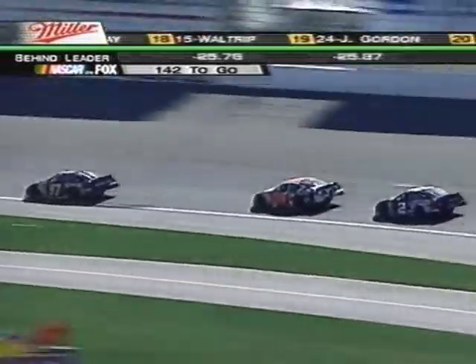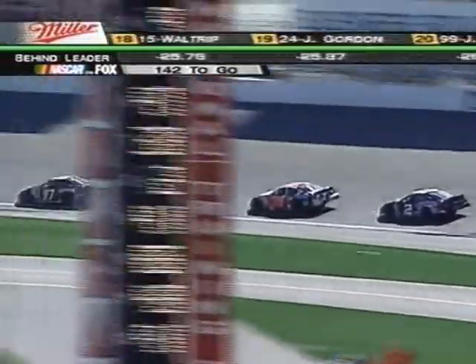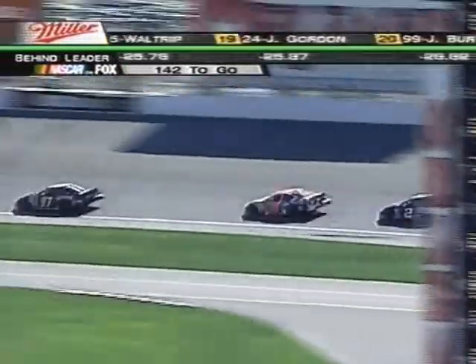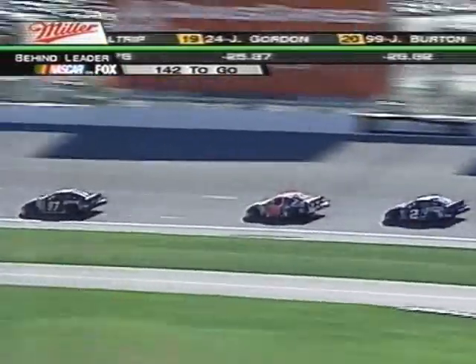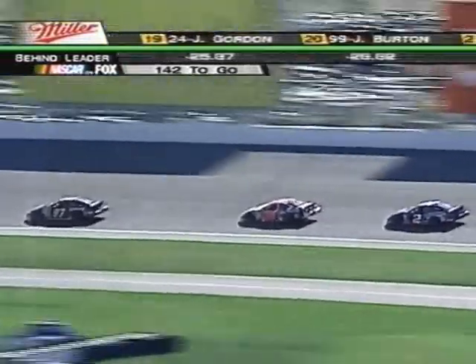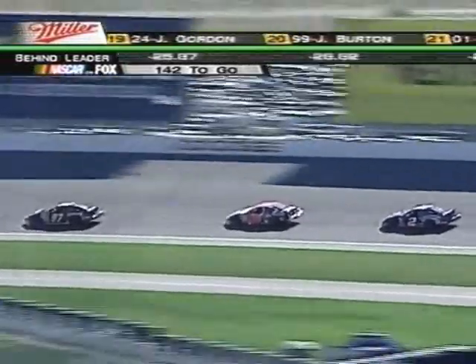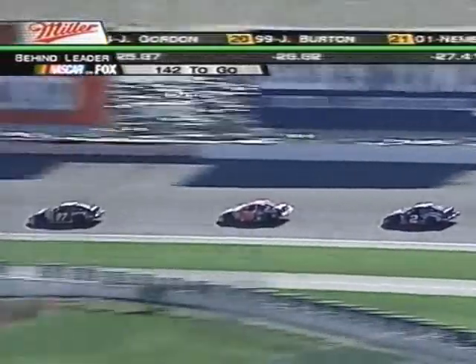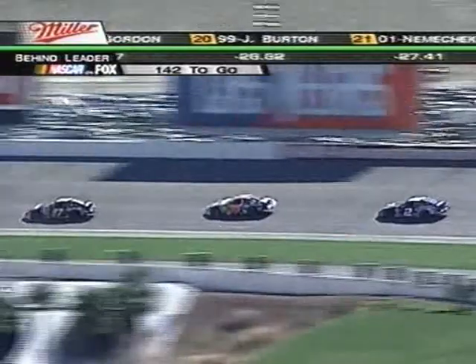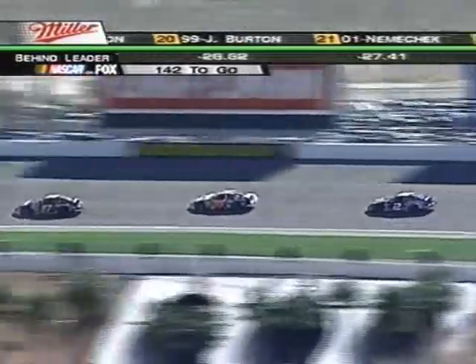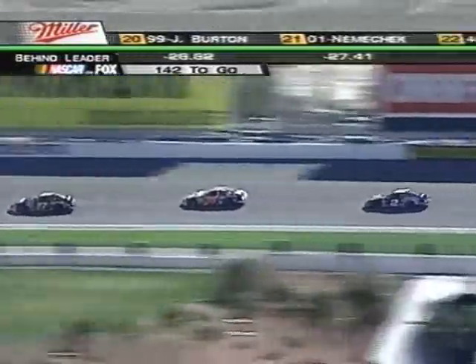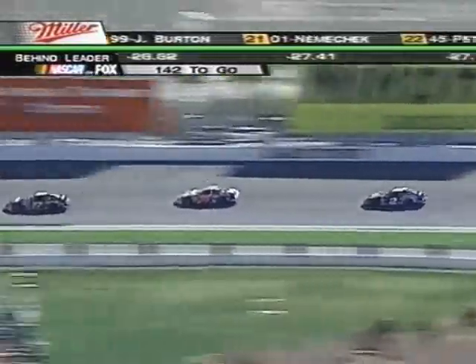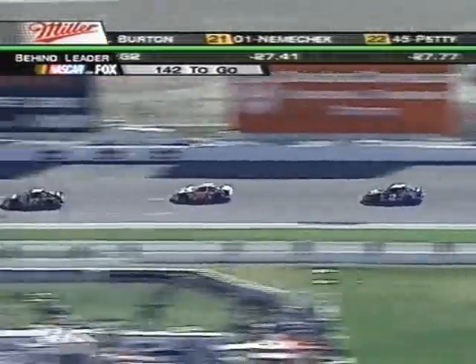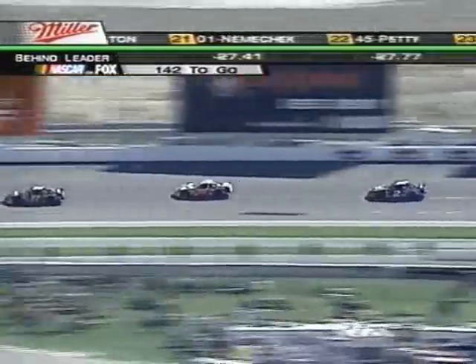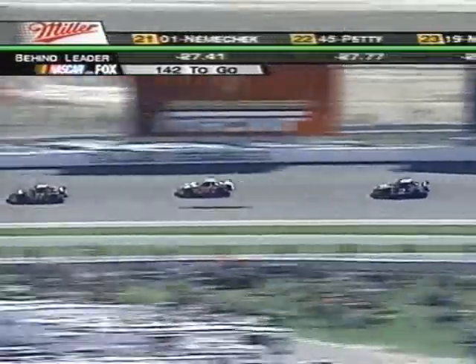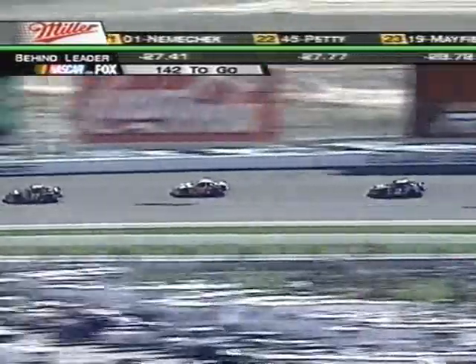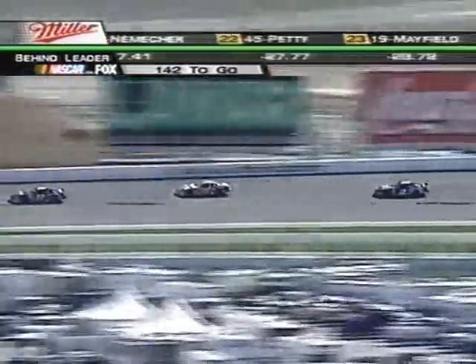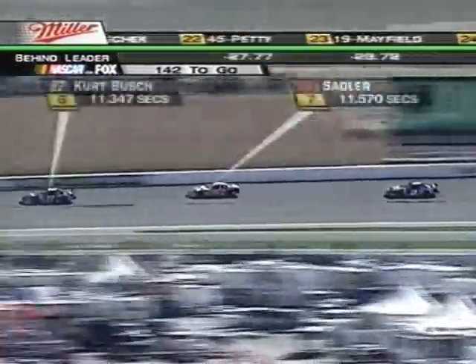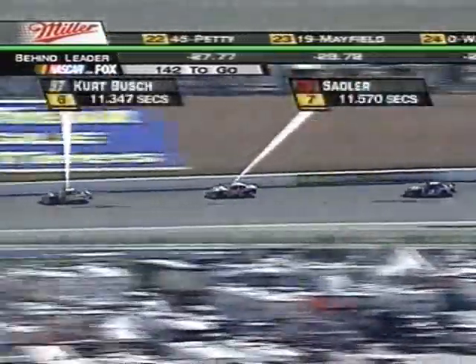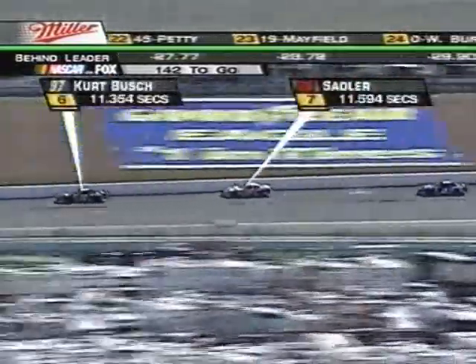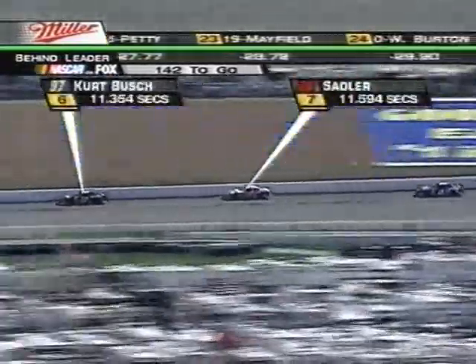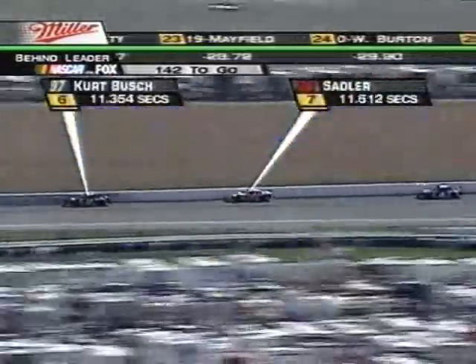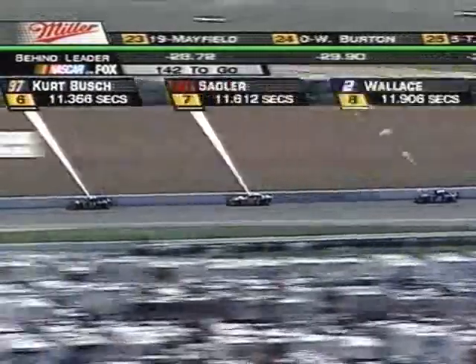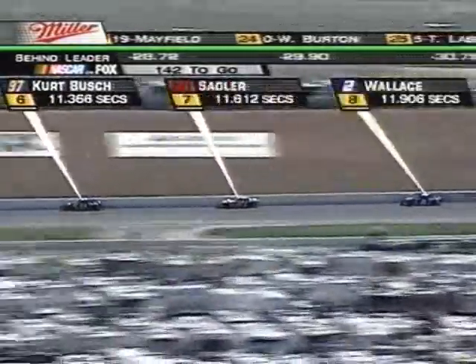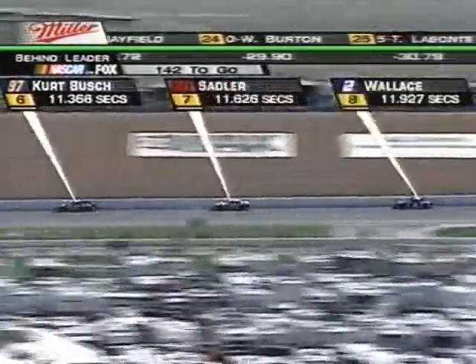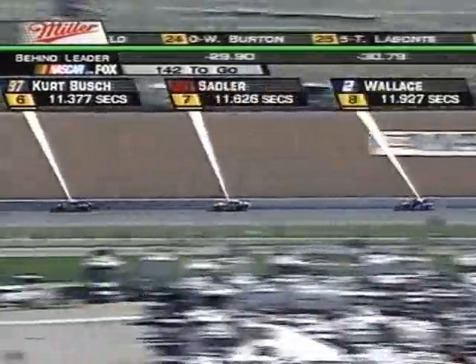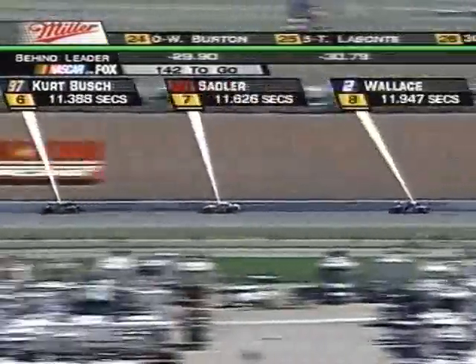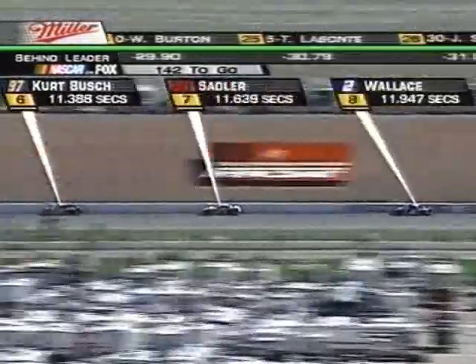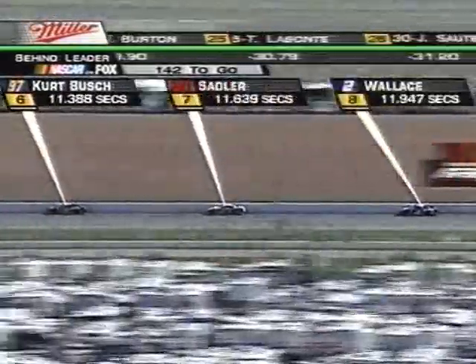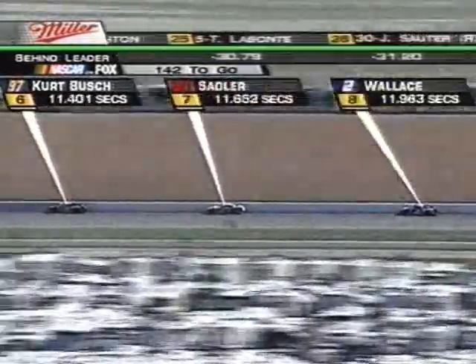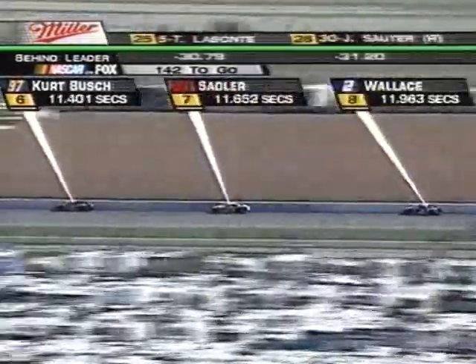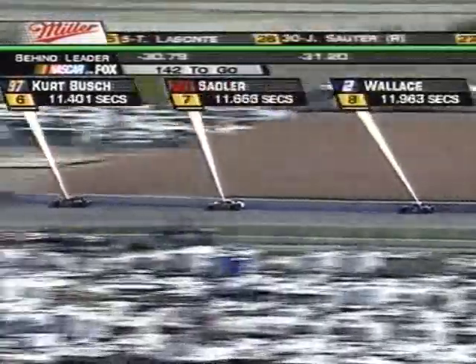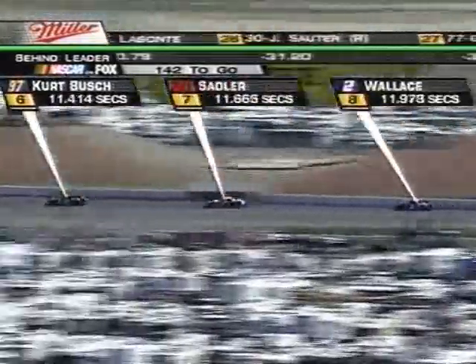As of now, Dale Jr. would slip to seventh in the Nextel Cup point standings, coming in here with the lead. Kurt Busch currently in sixth, Elliott Sadler seventh, and Rusty Wallace eighth.